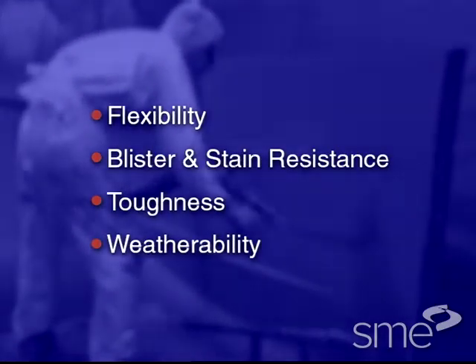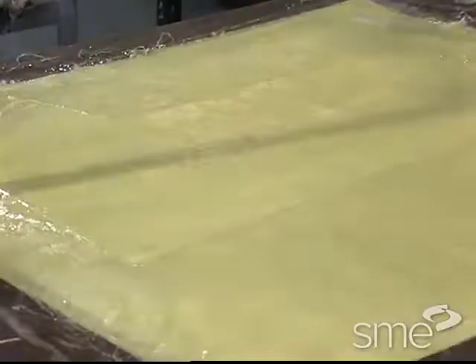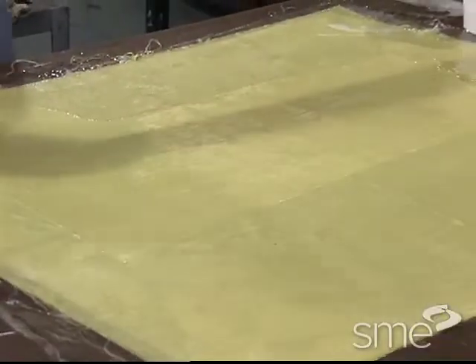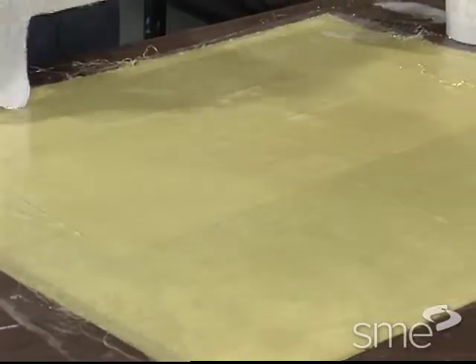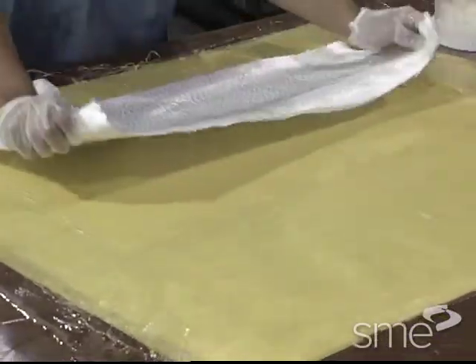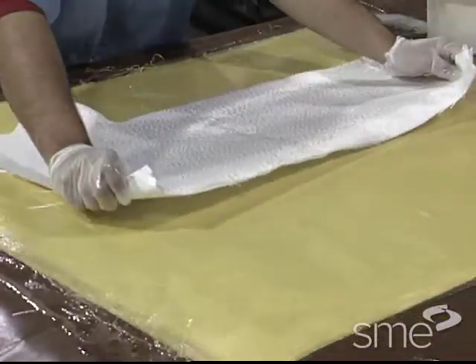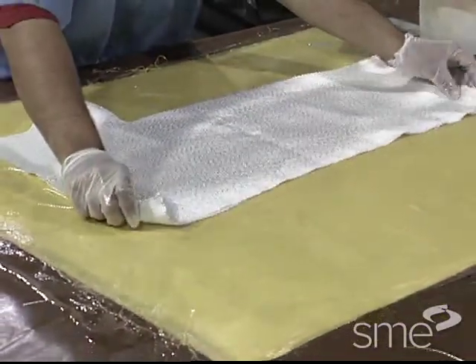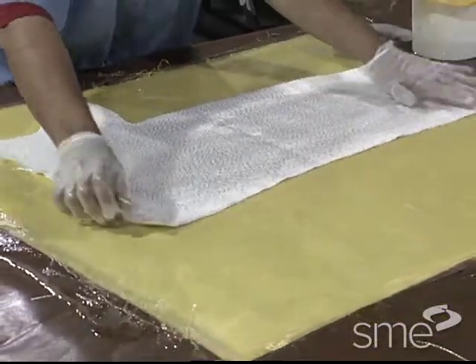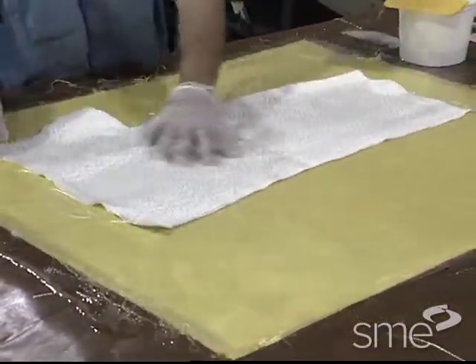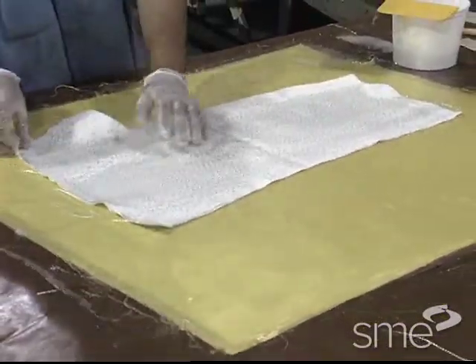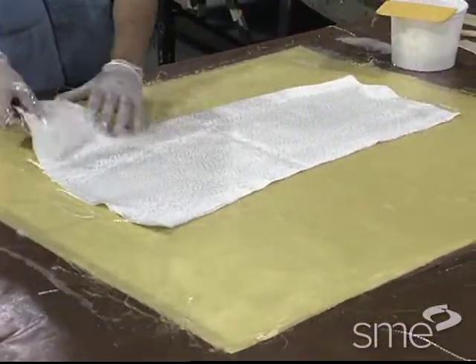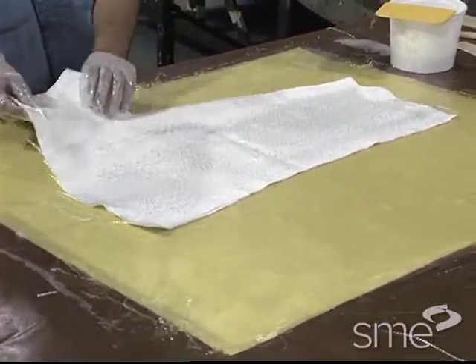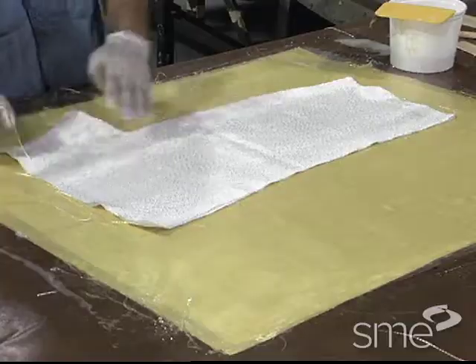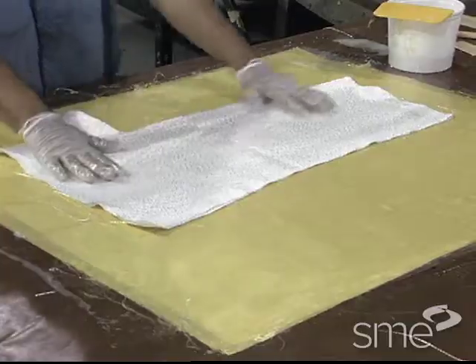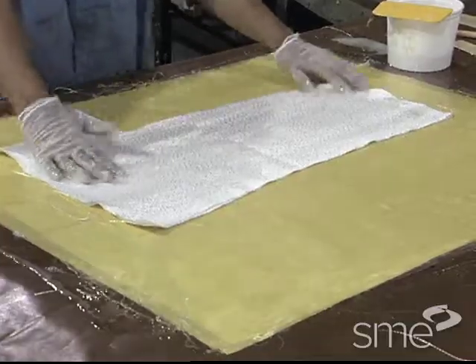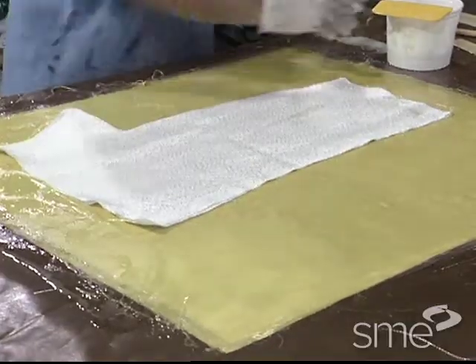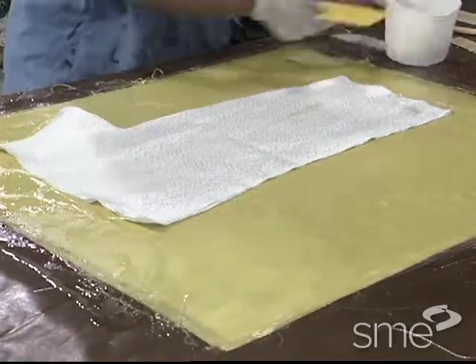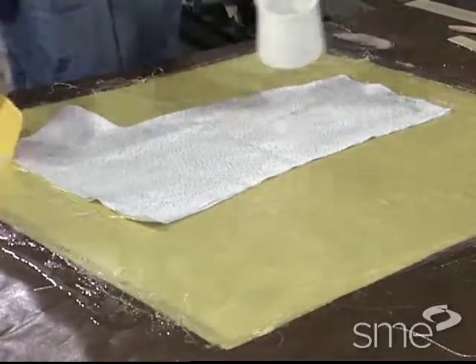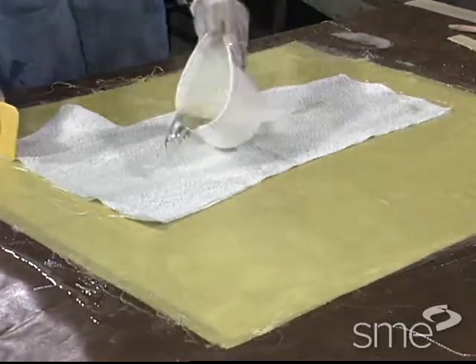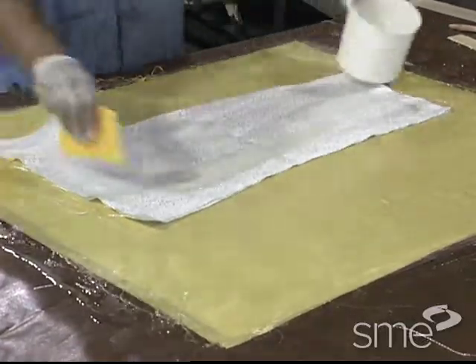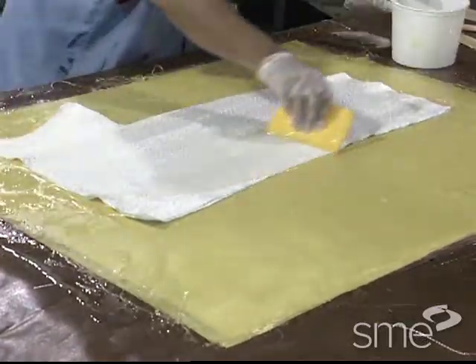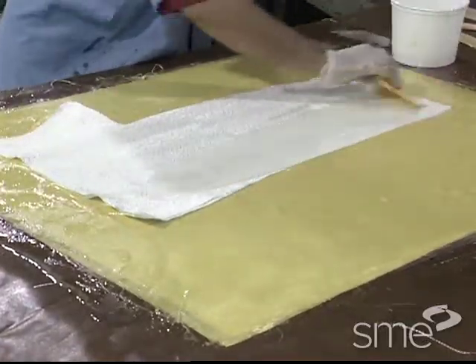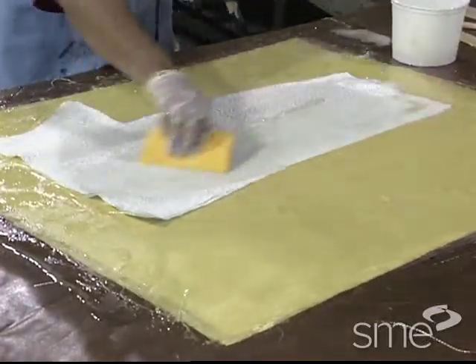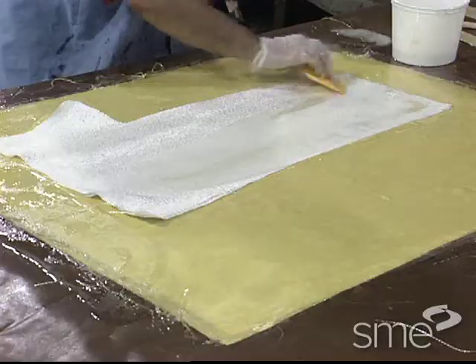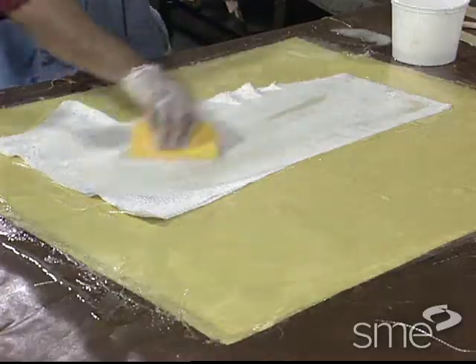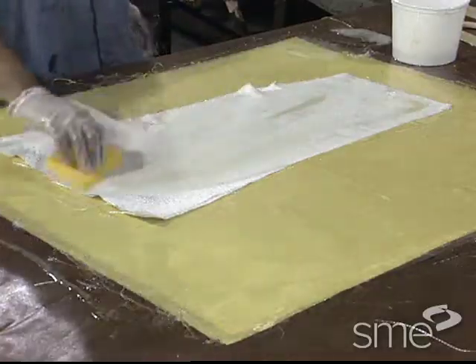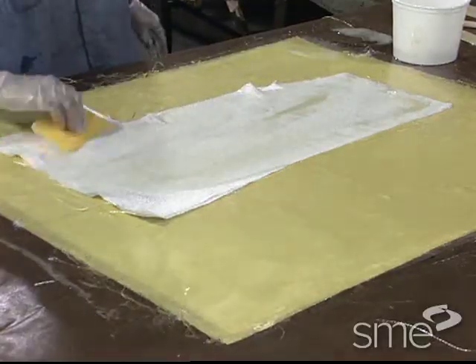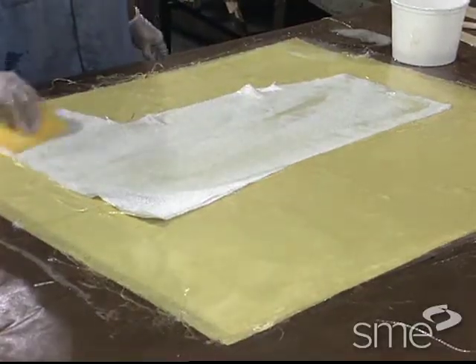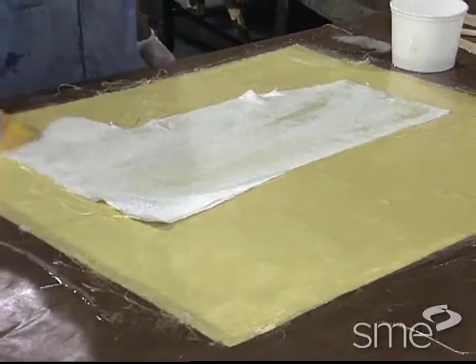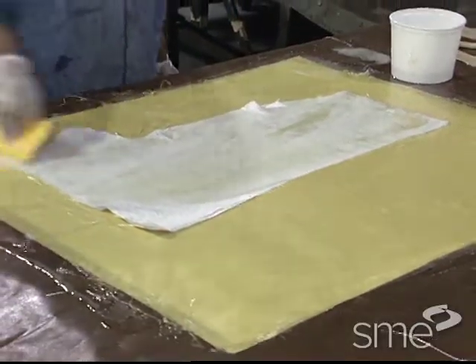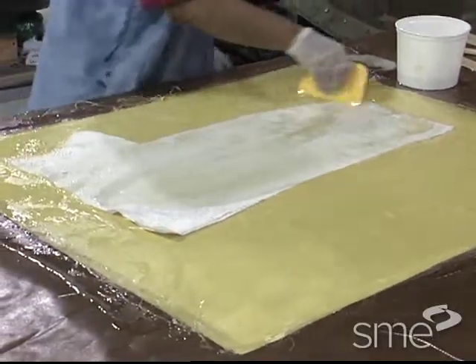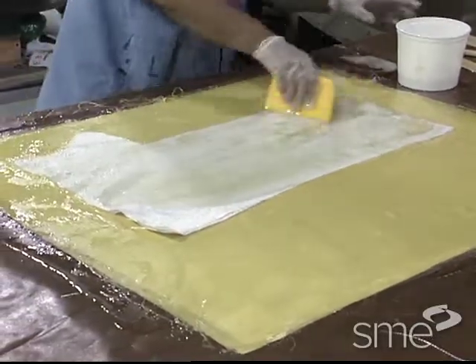As the gel coat cures, the reinforcement material, typically in the form of cloth or mat, is prepared for application by impregnation with liquid resin. This is referred to as pre-wetting.